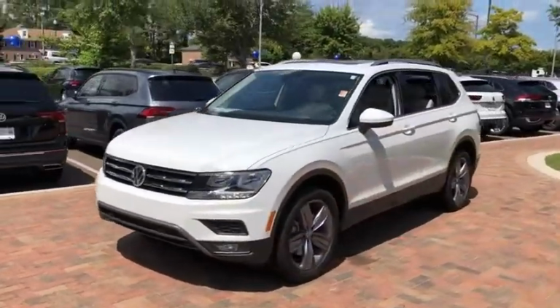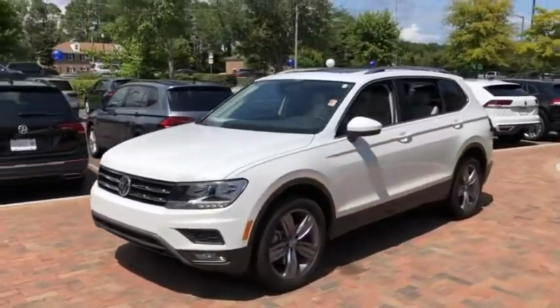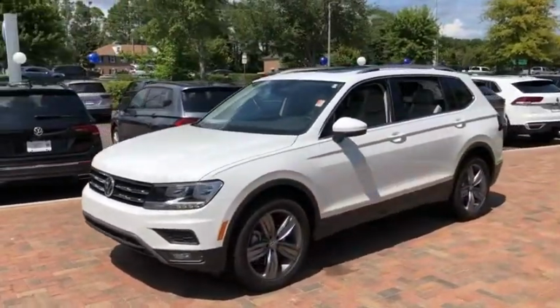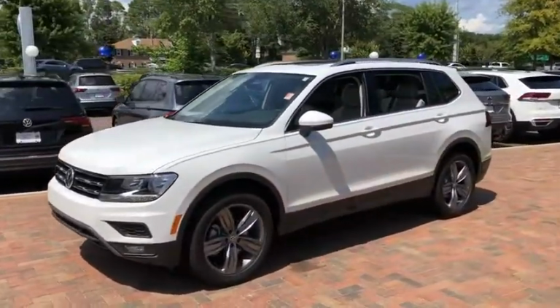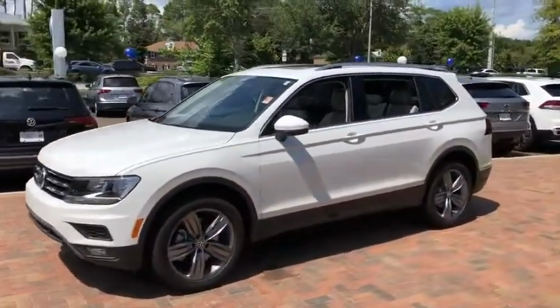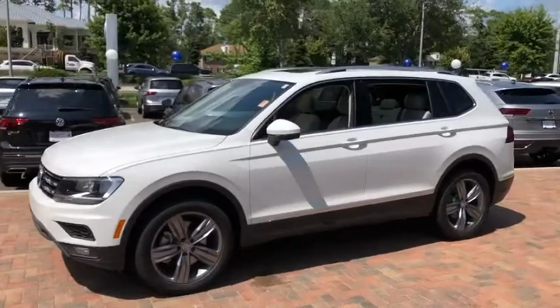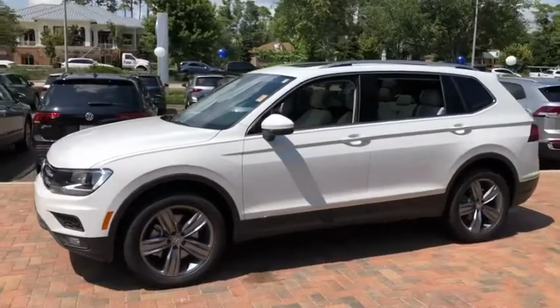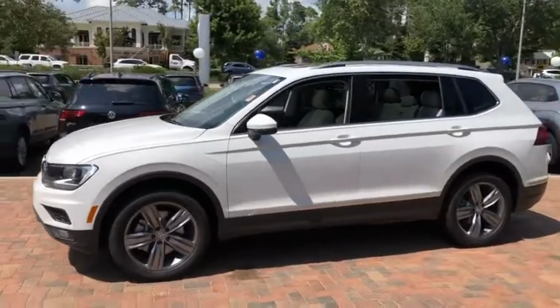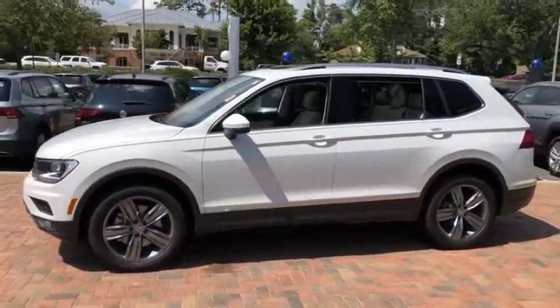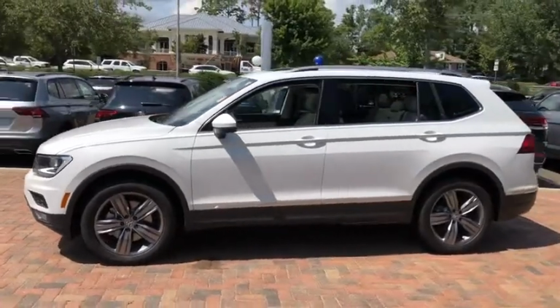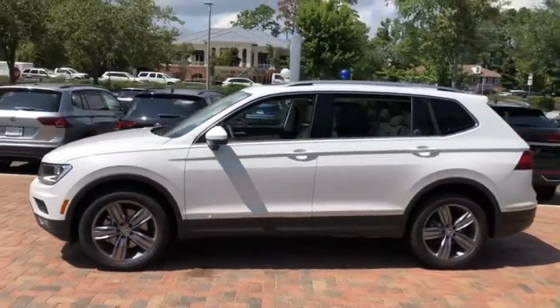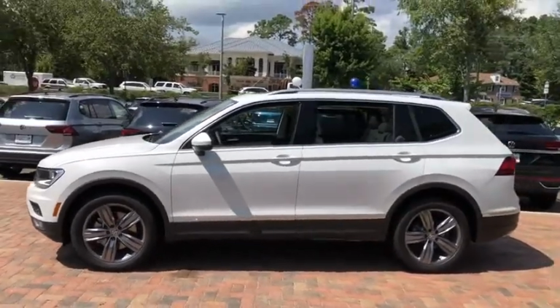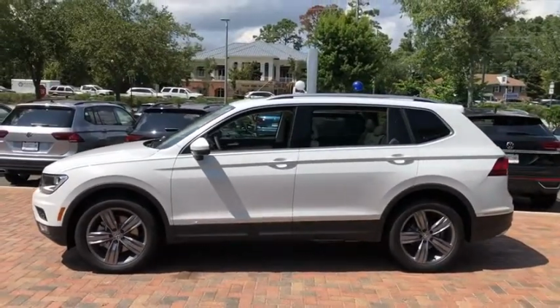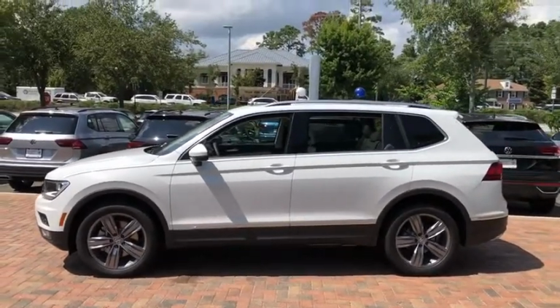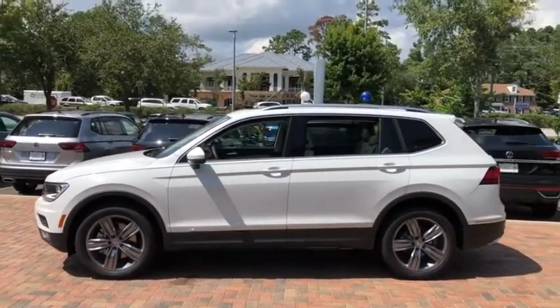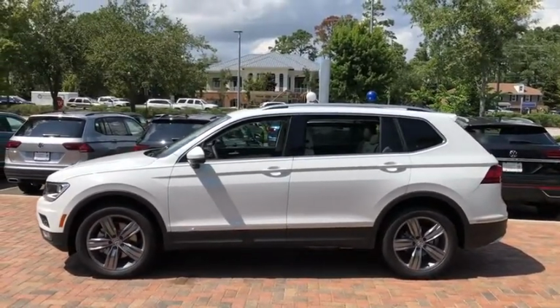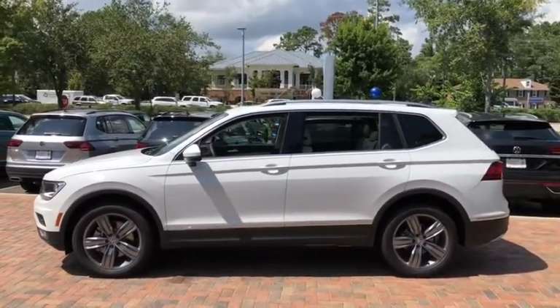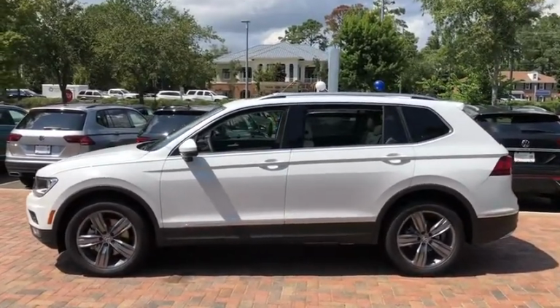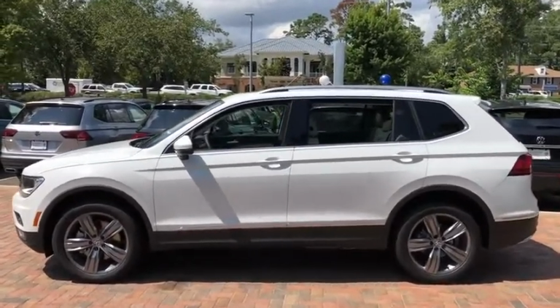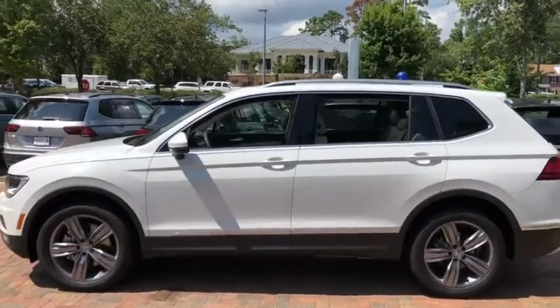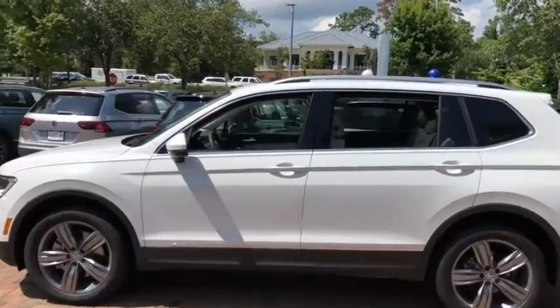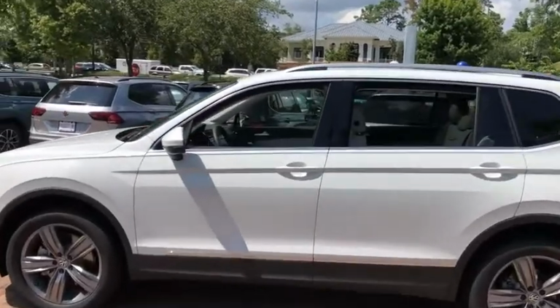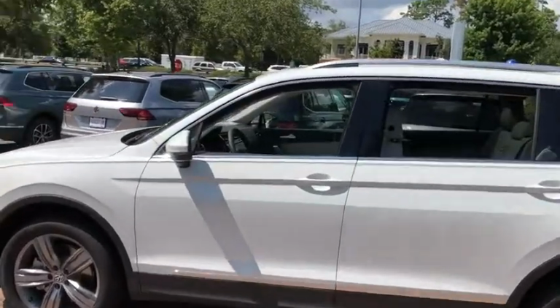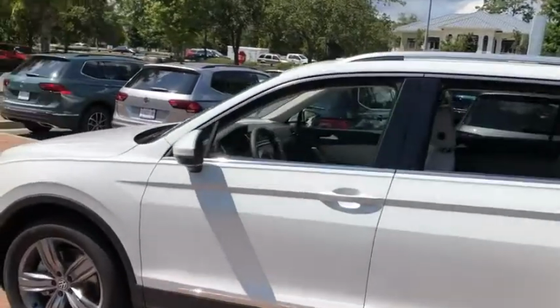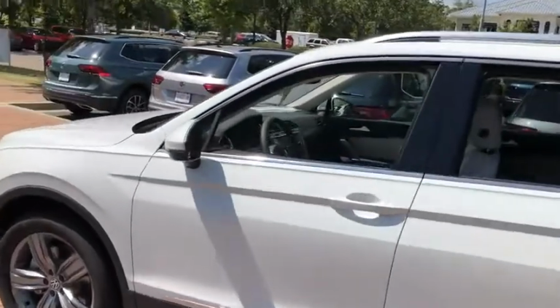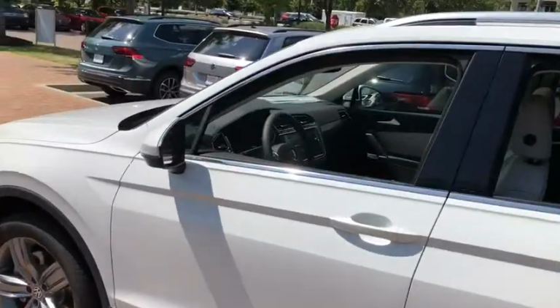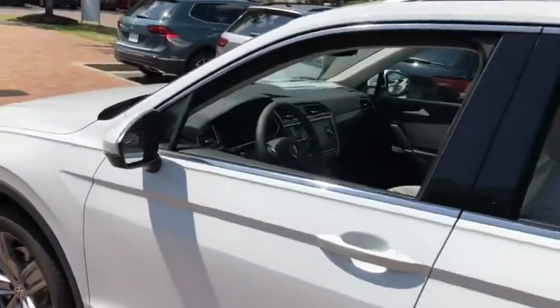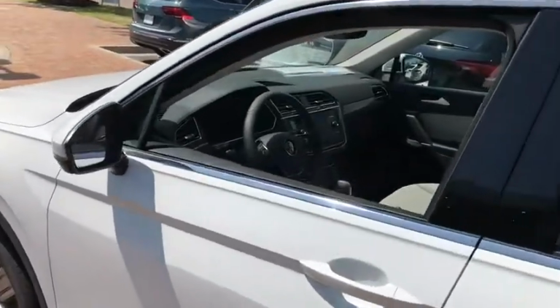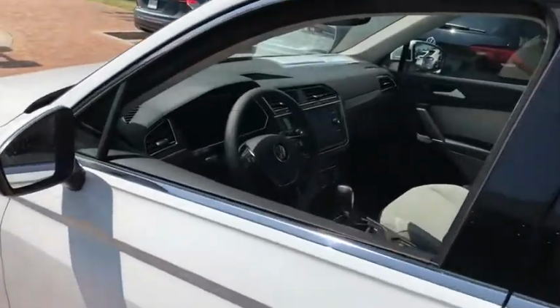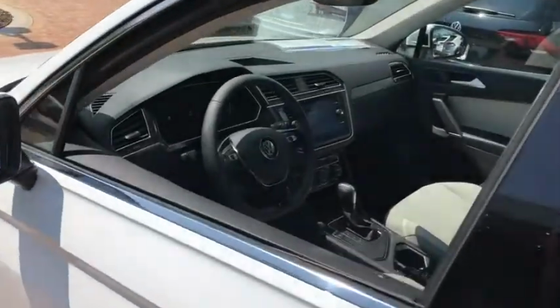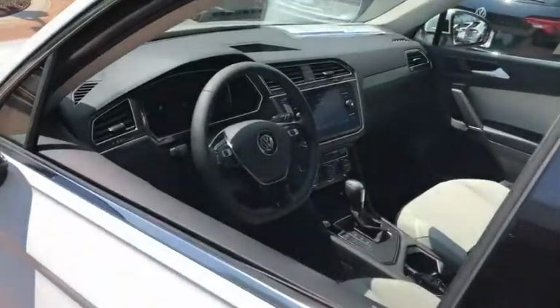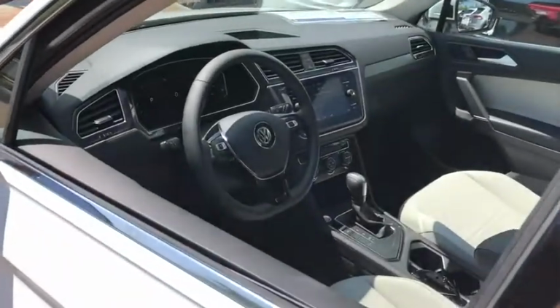Here are some of this vehicle's great options: traction control, power liftgate, dual airbags, power steering, four-wheel independent suspension, four-wheel disc brakes, heated steering wheel, heated front seats.